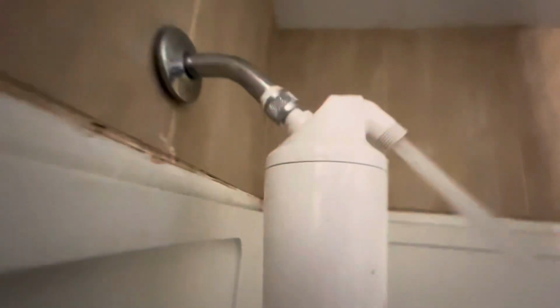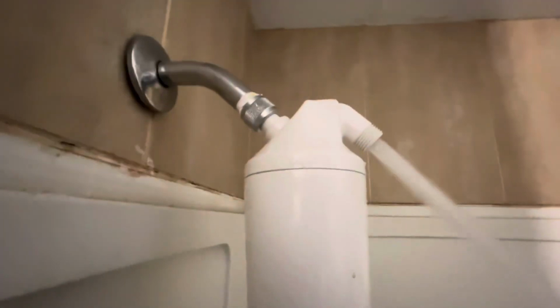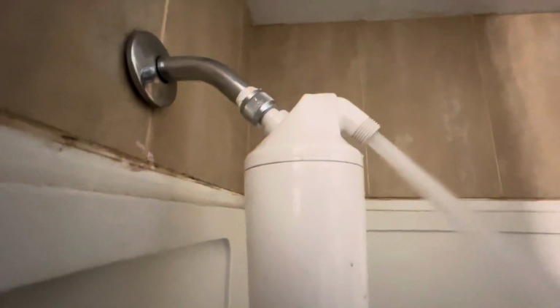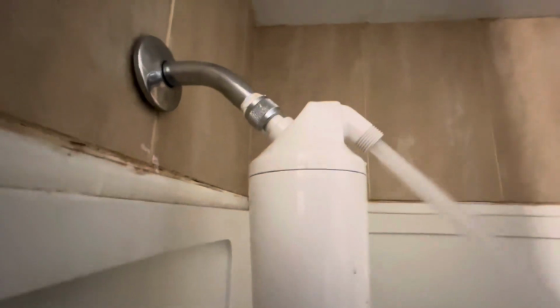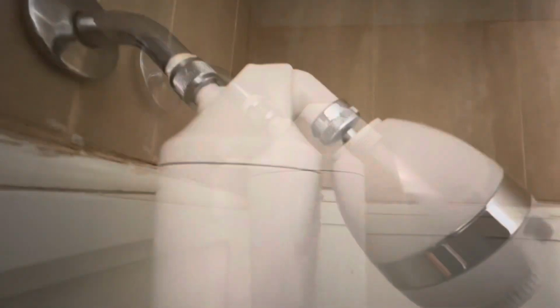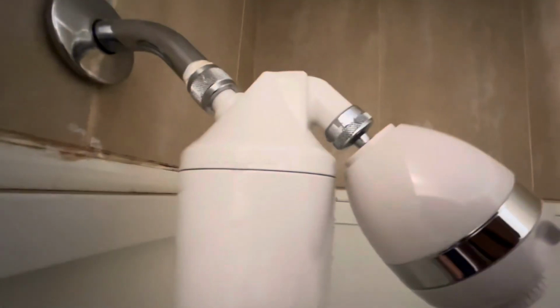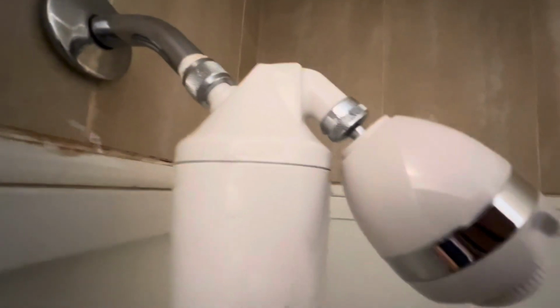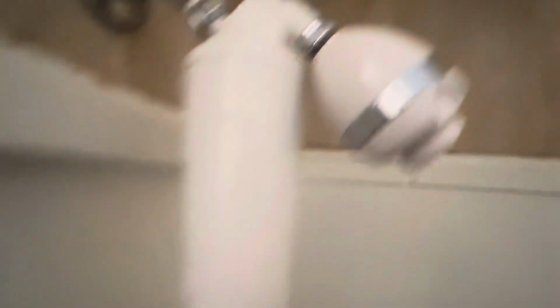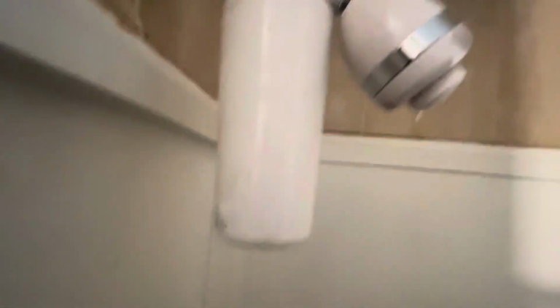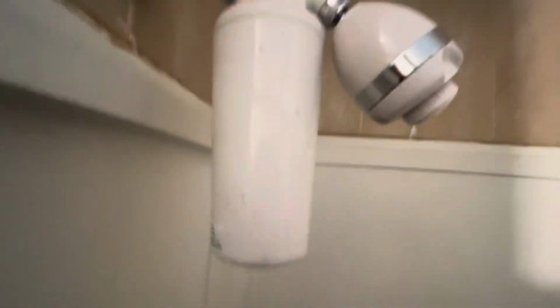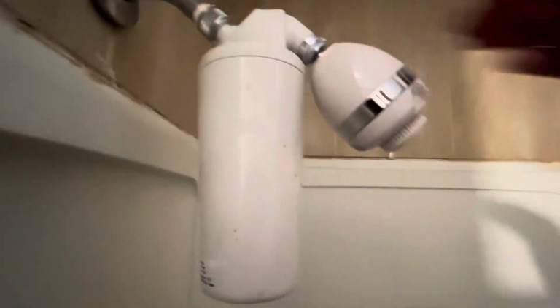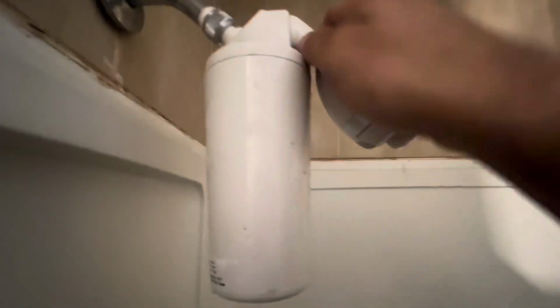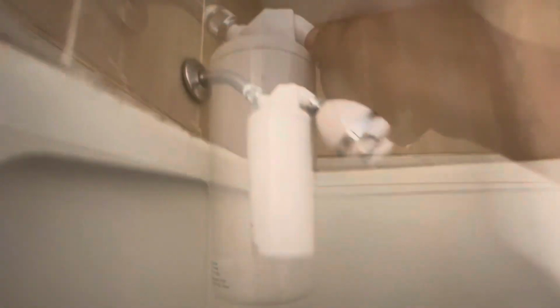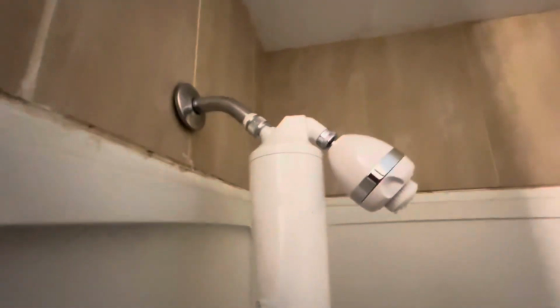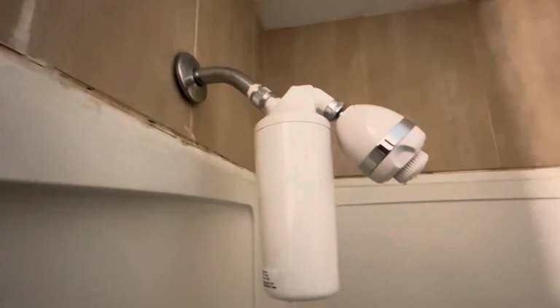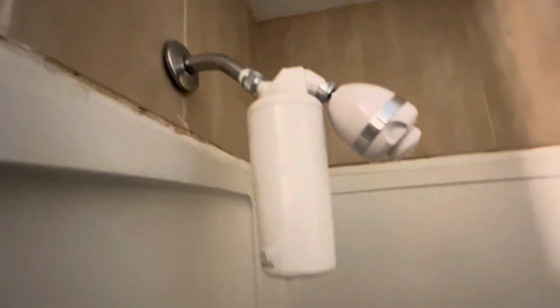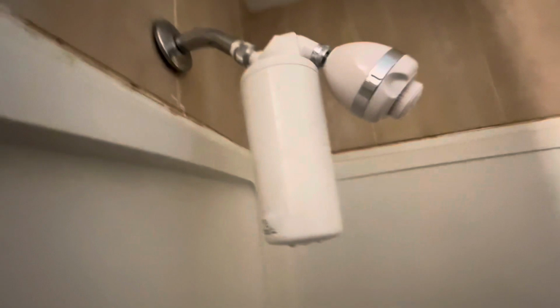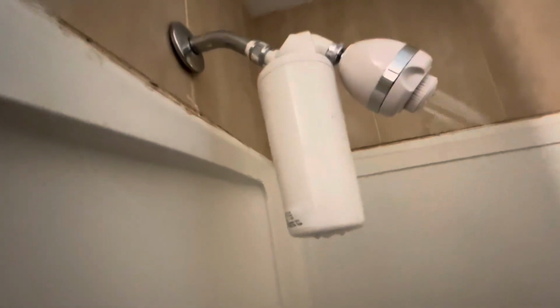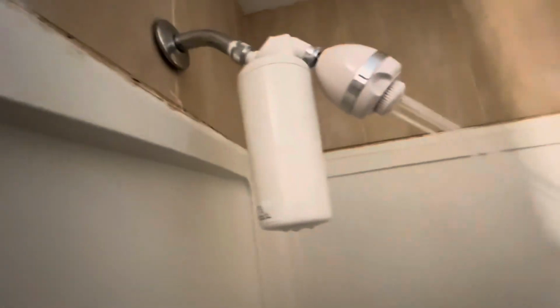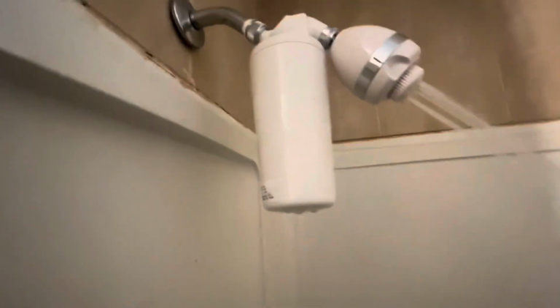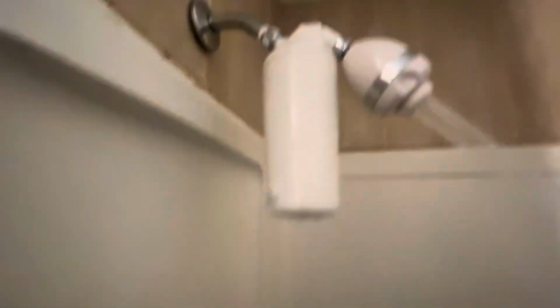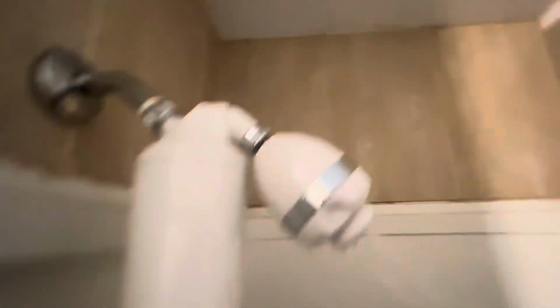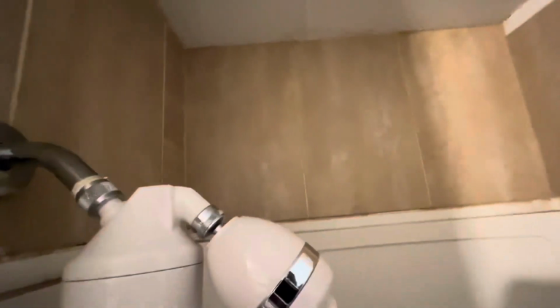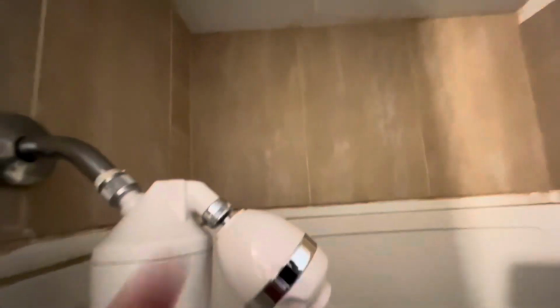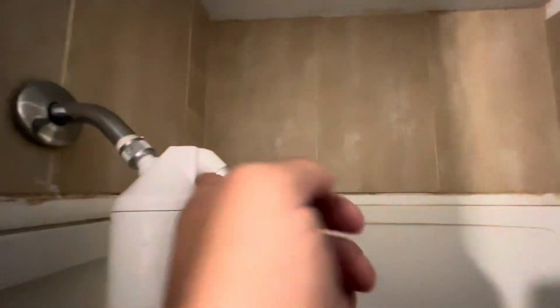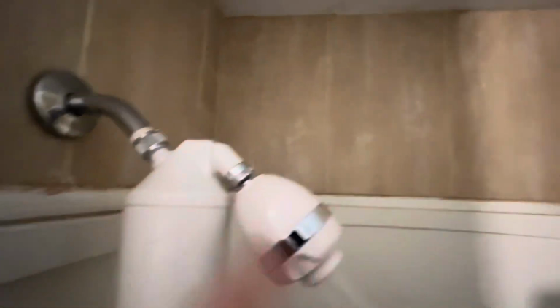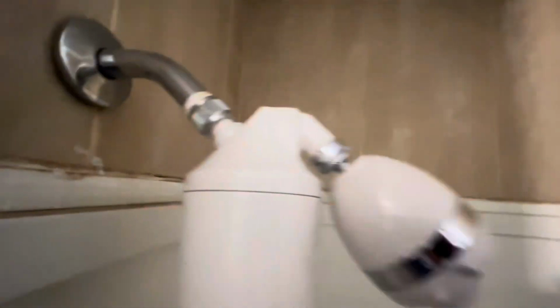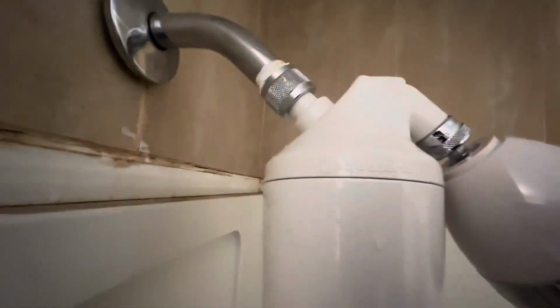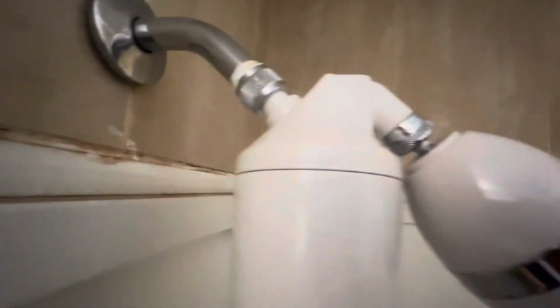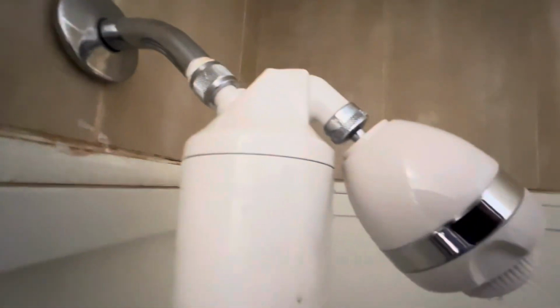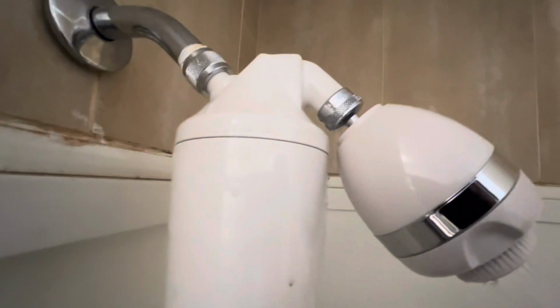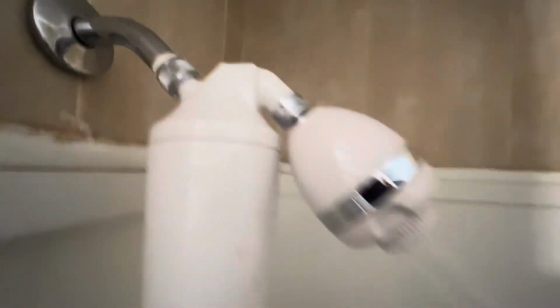Once you've done this a couple of times and the water is coming out perfectly clean, attach the shower head, which goes on the same way. You don't need plumber's tape for this, but just get it on nice and snug — not over tight, but nice and snug.